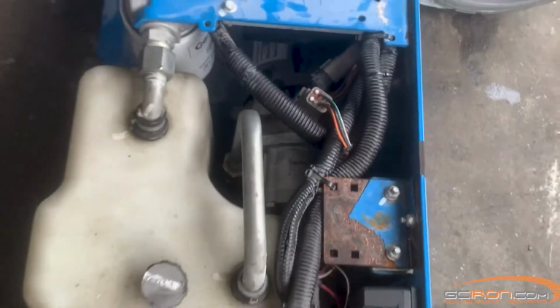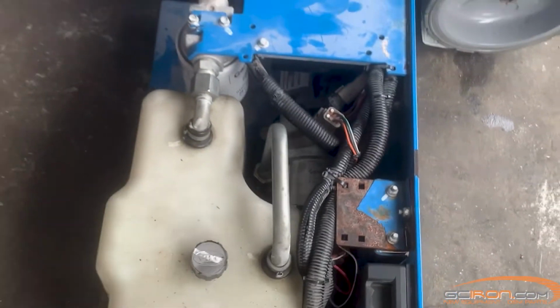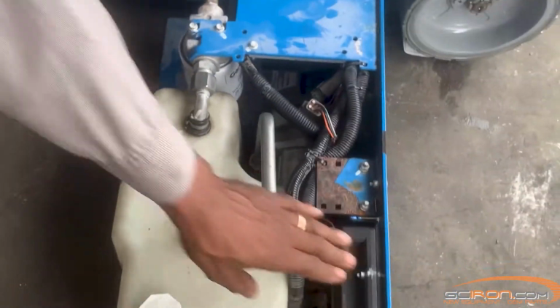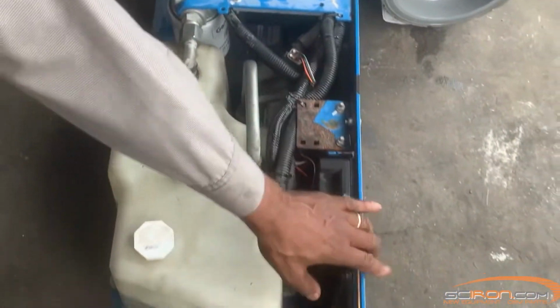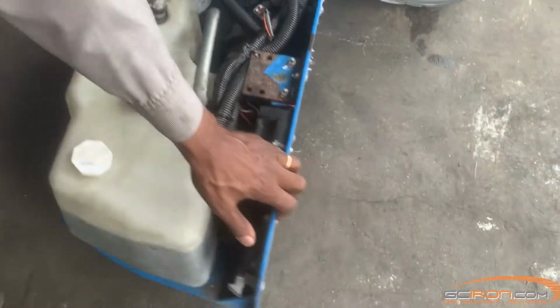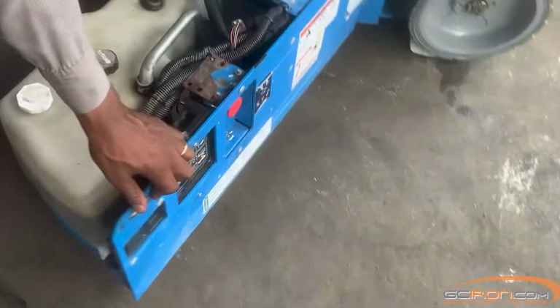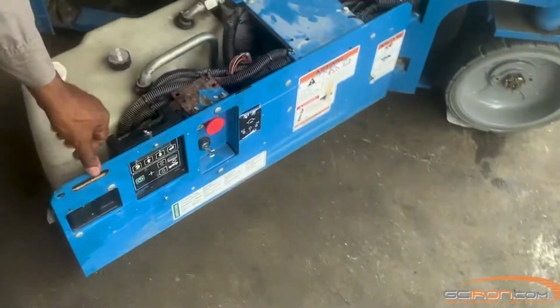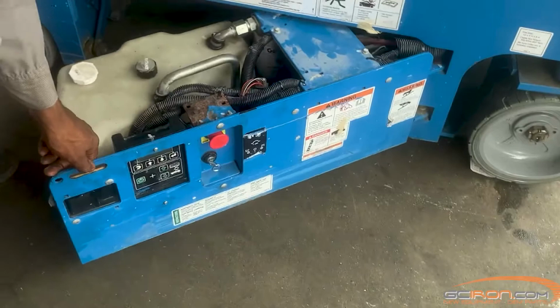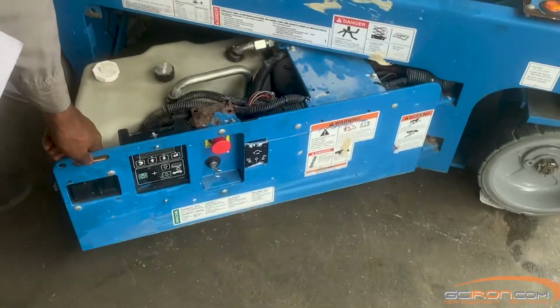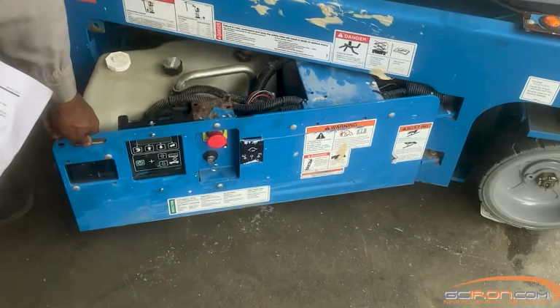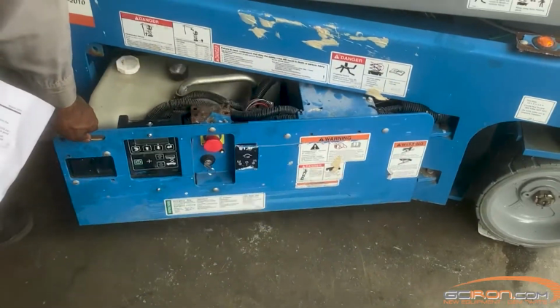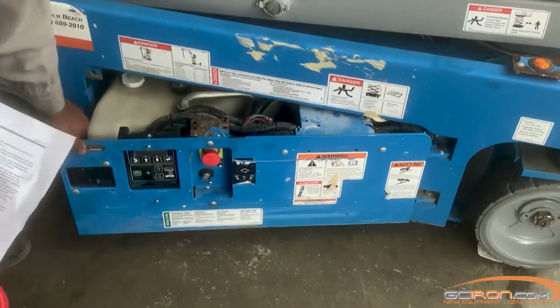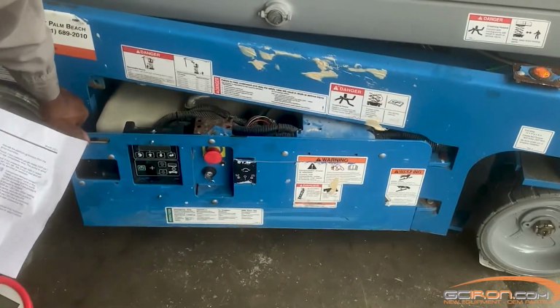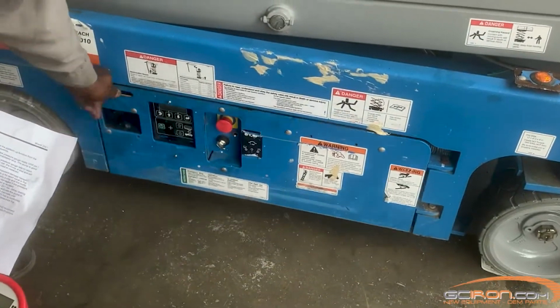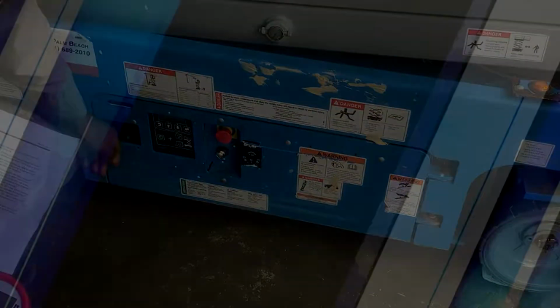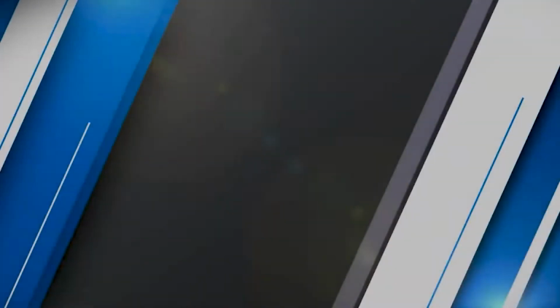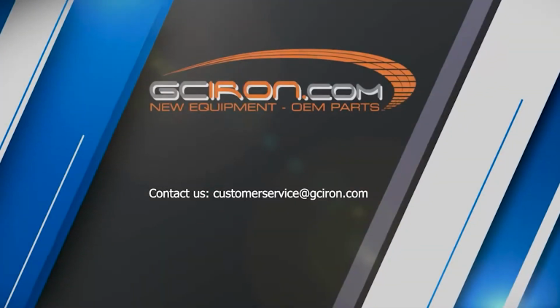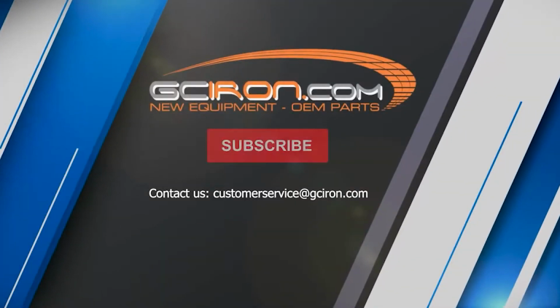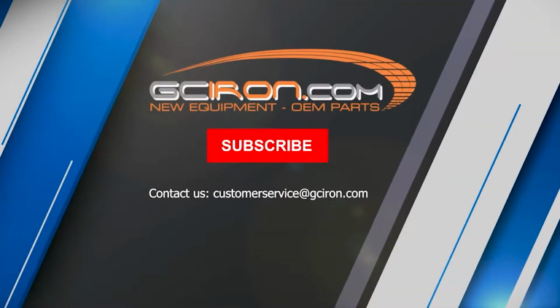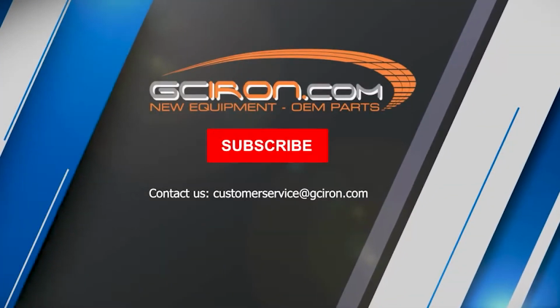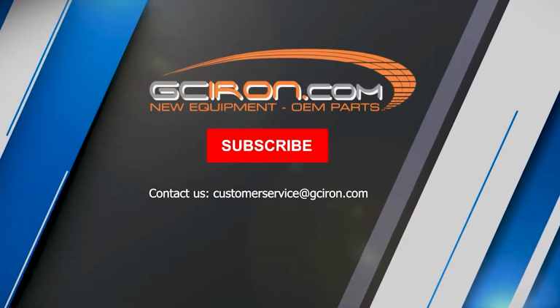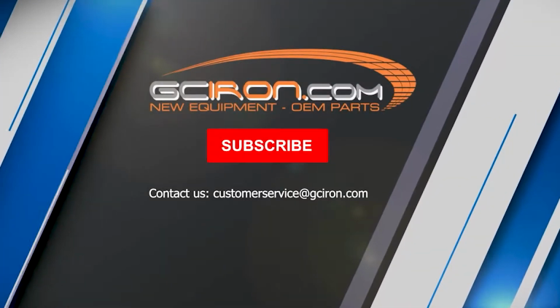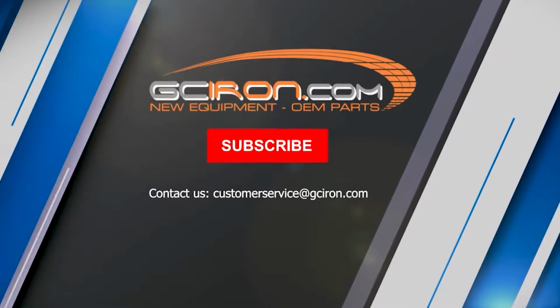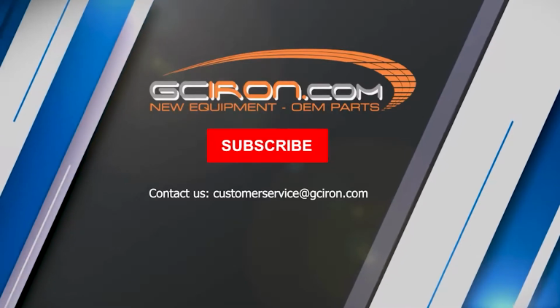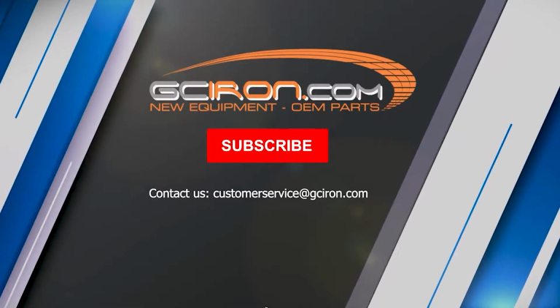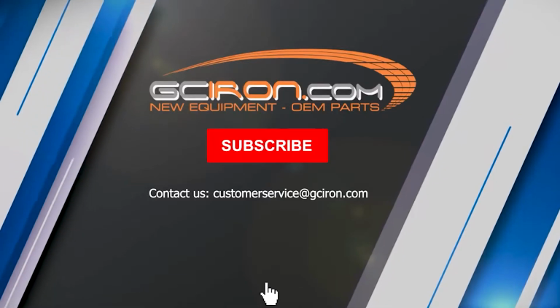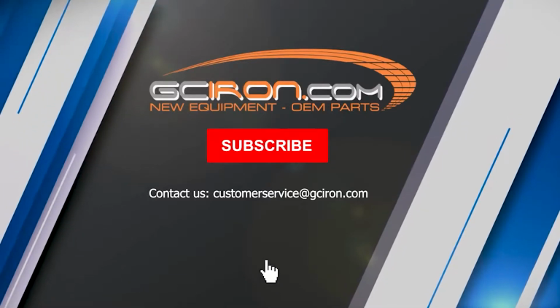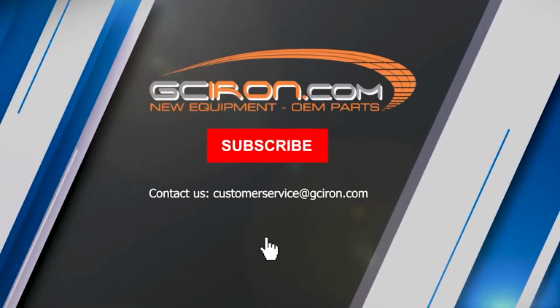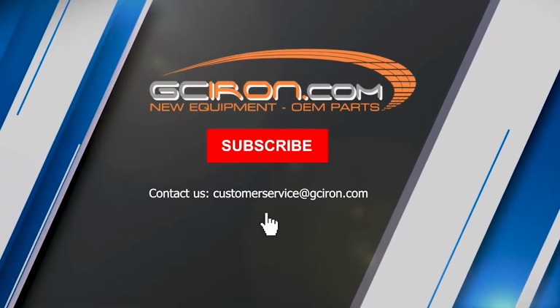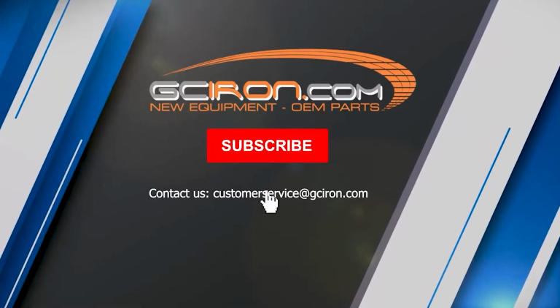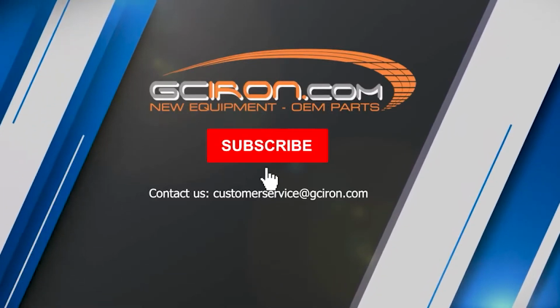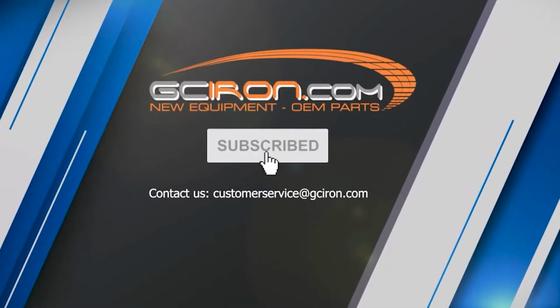We're going to be showing you how to do that in our next video, so be on the lookout for that. Thanks for watching. To find all the parts and equipment used in this video, head over to our website gciron.com.